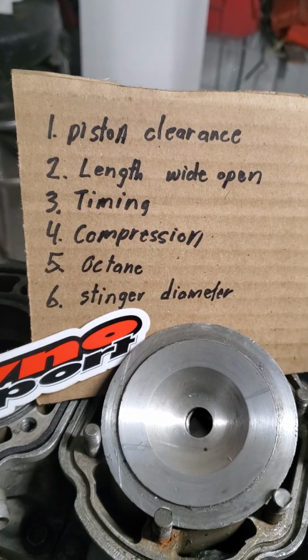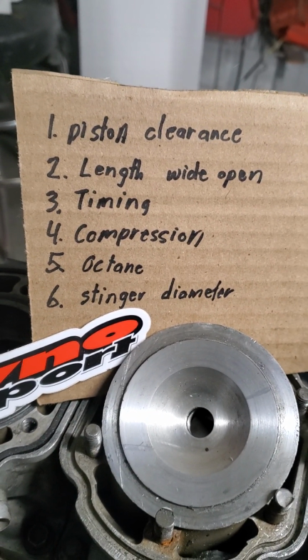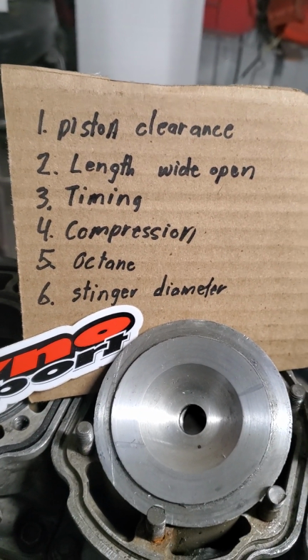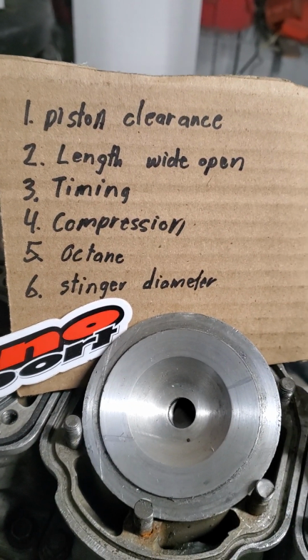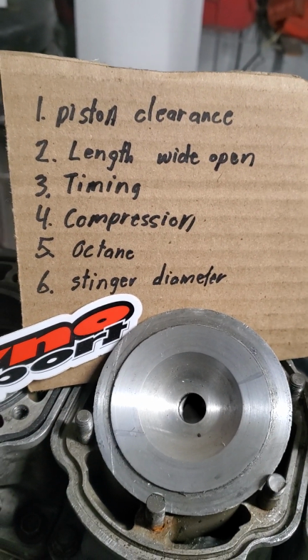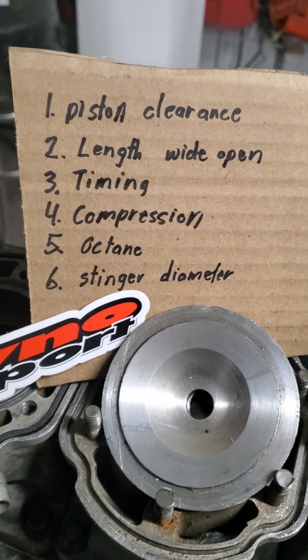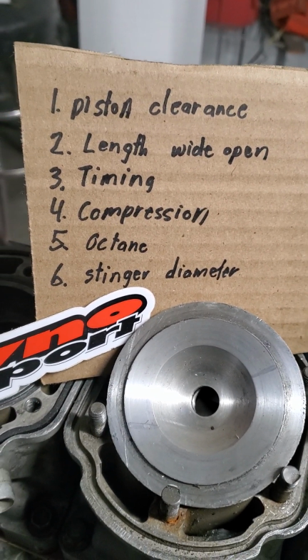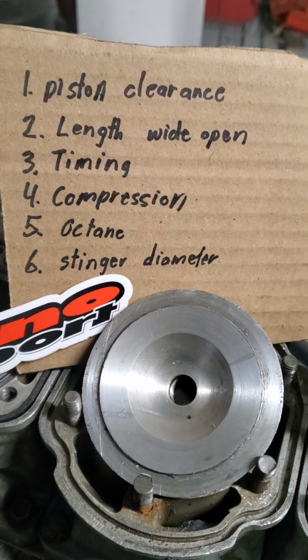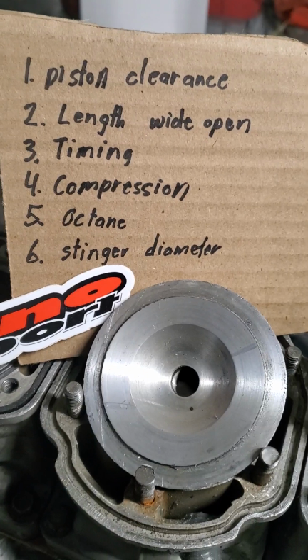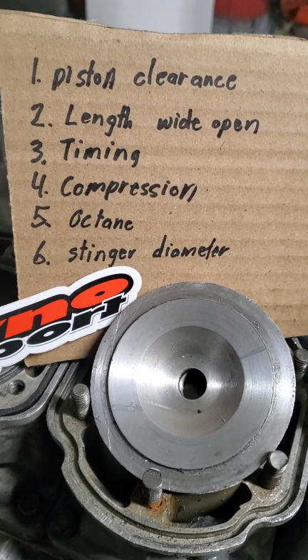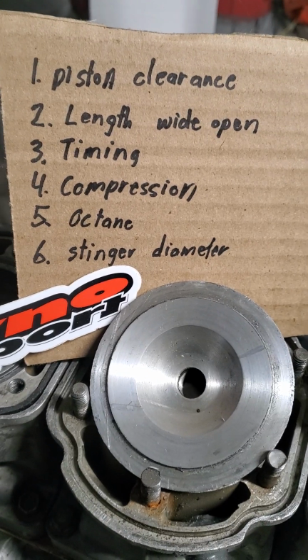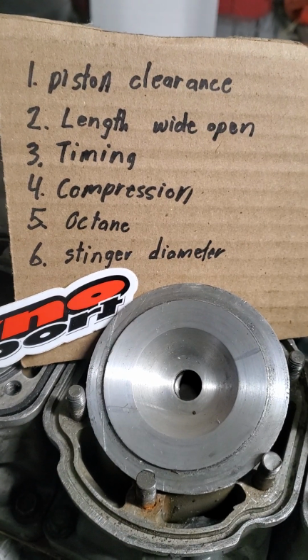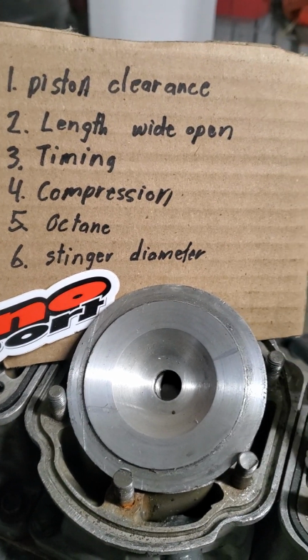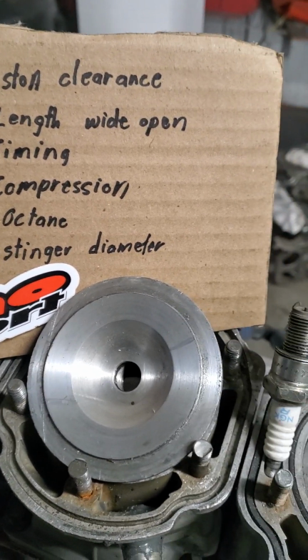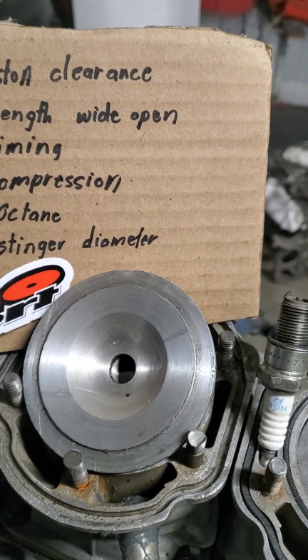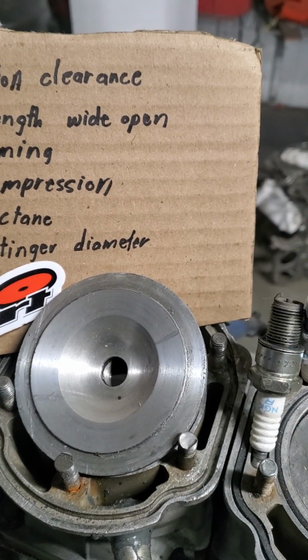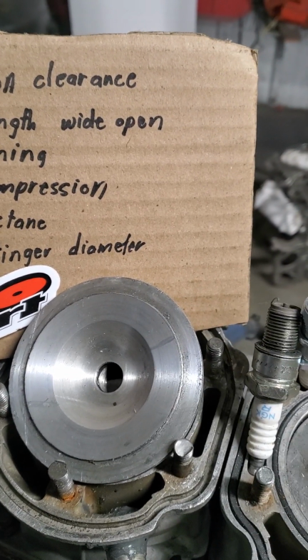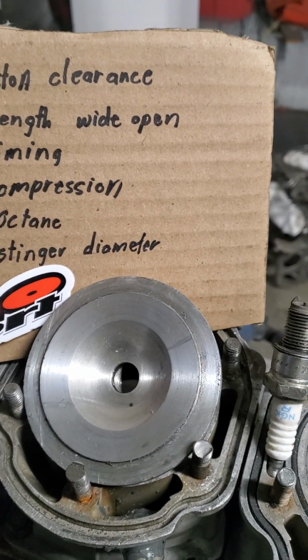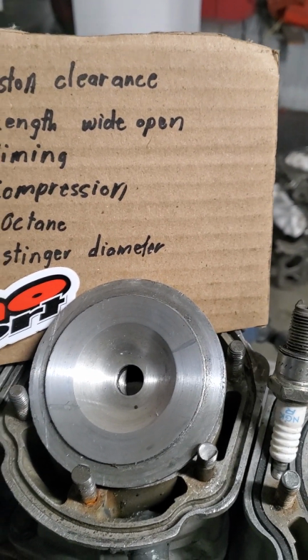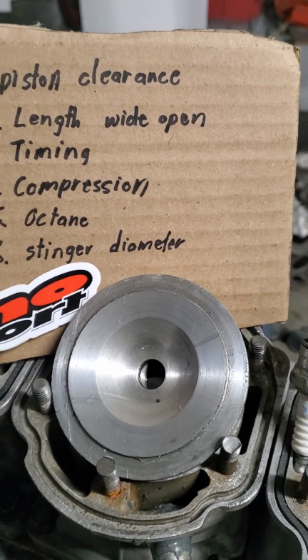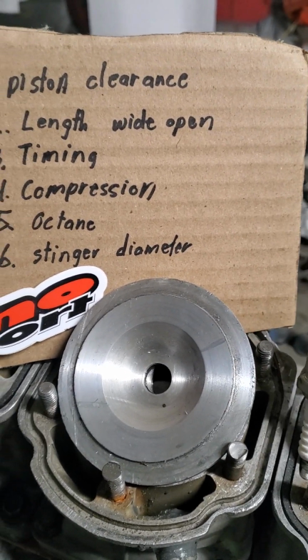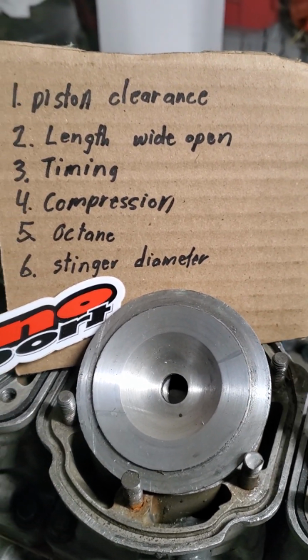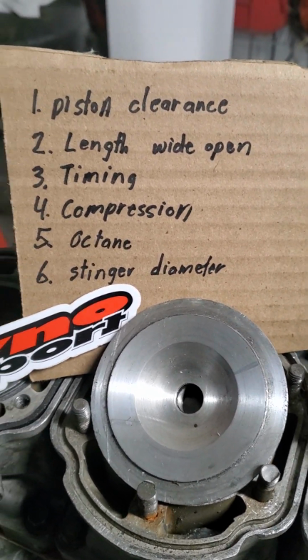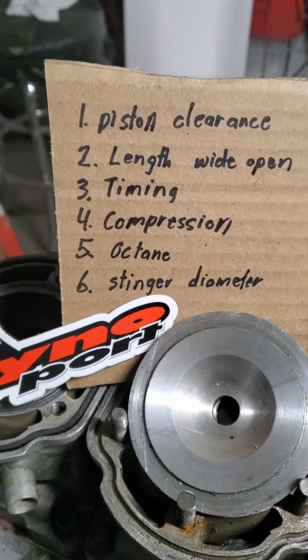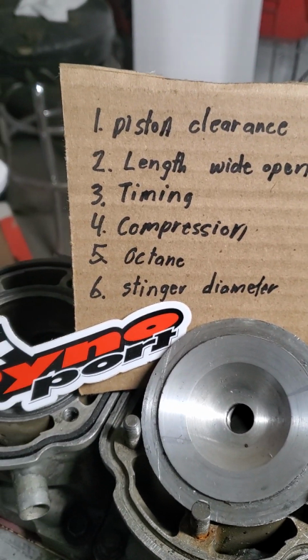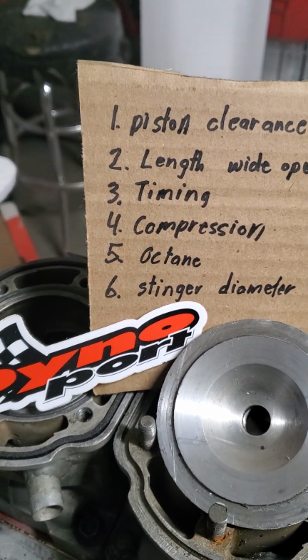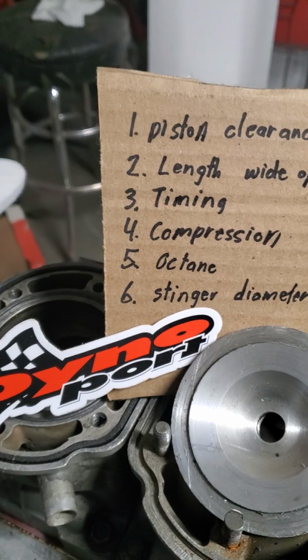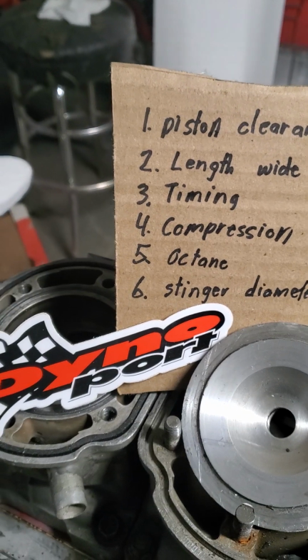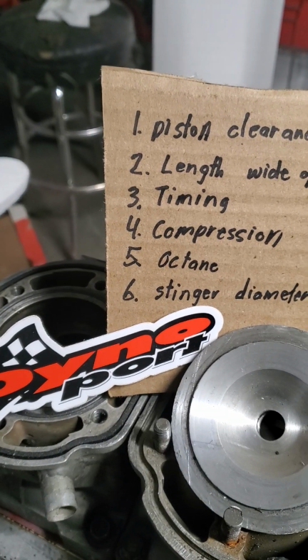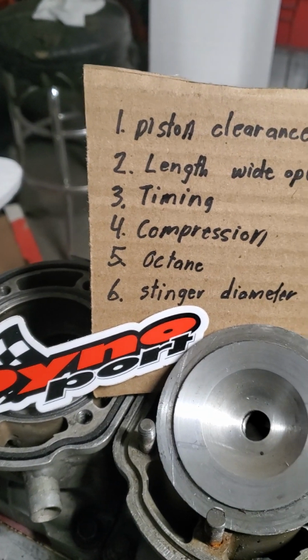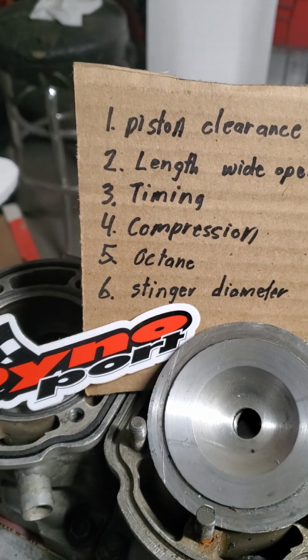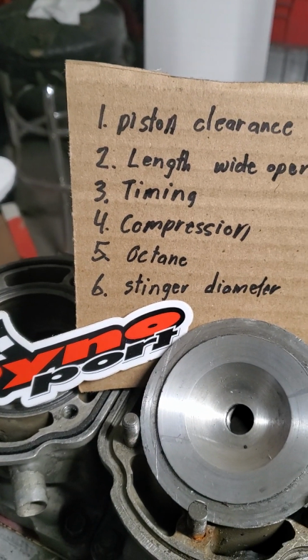Piston clearance, your length wide open, timing, compression, octane, stinger diameter — basically the type of racing you're doing. All of these variables affect how you interpret spark plug color.